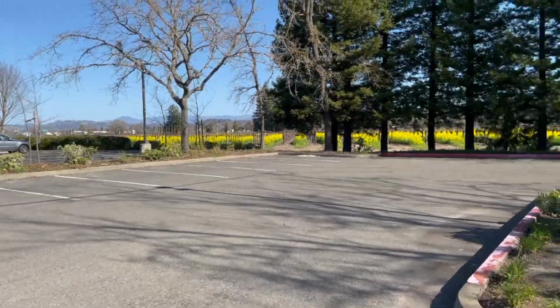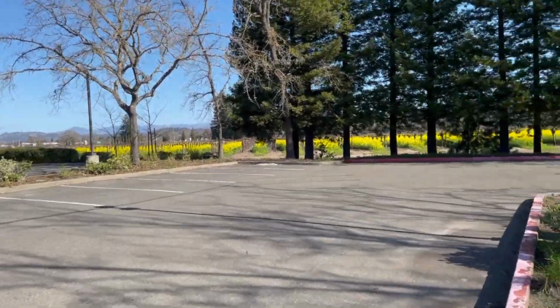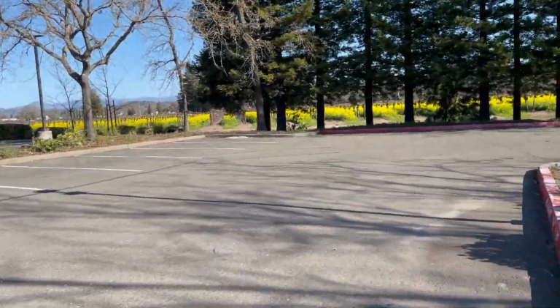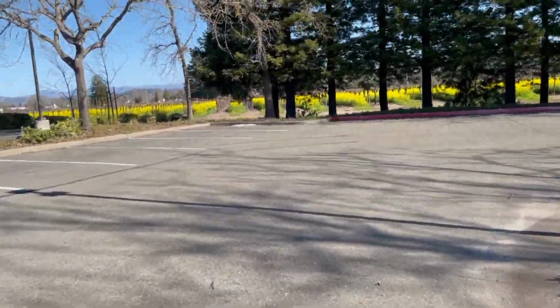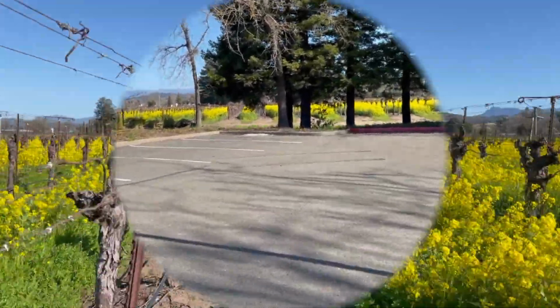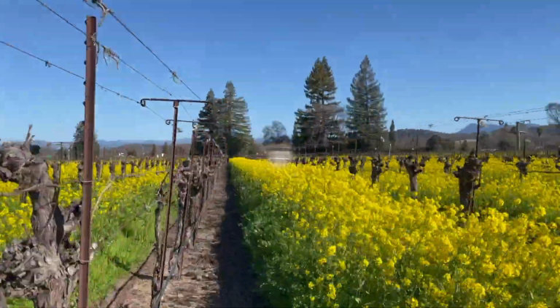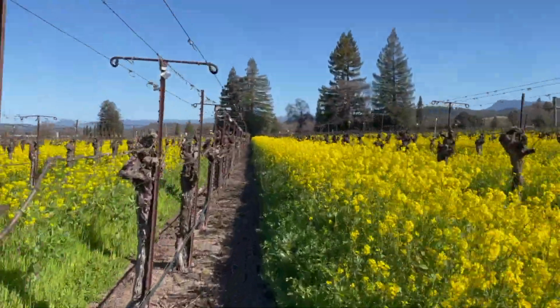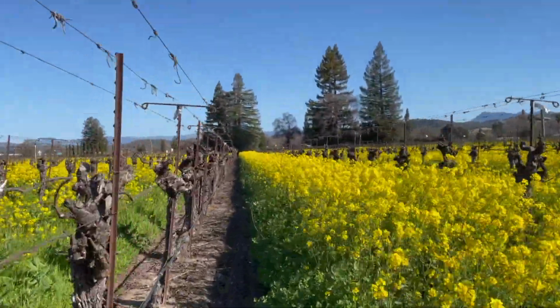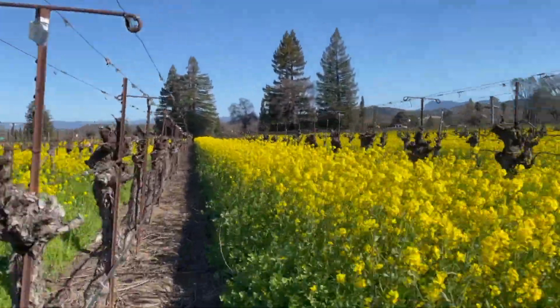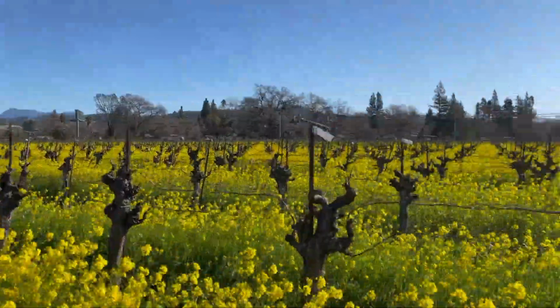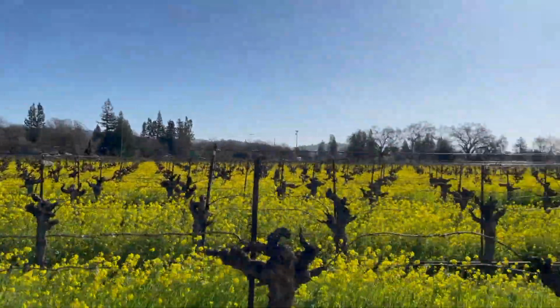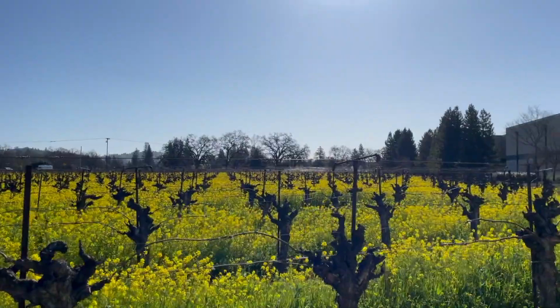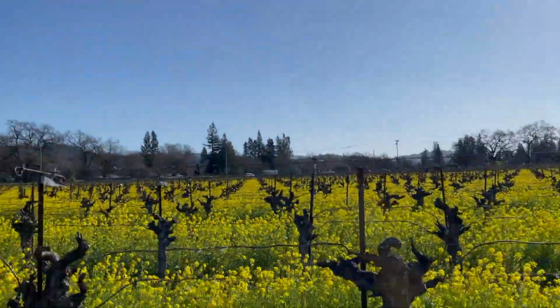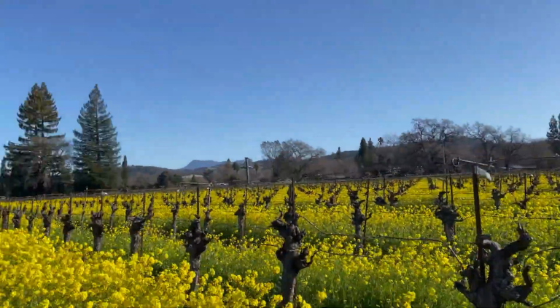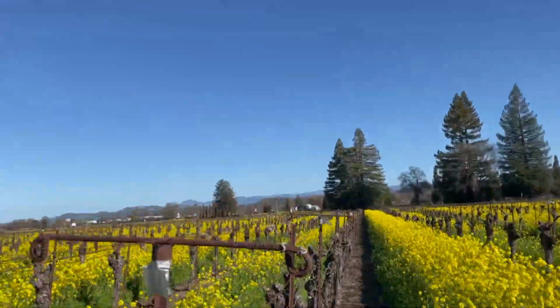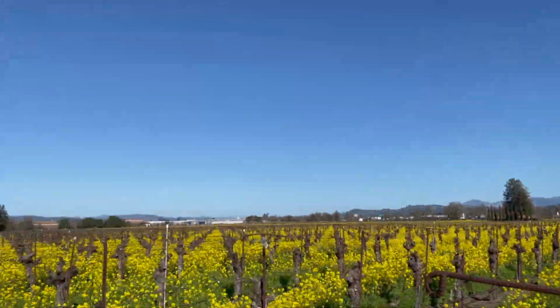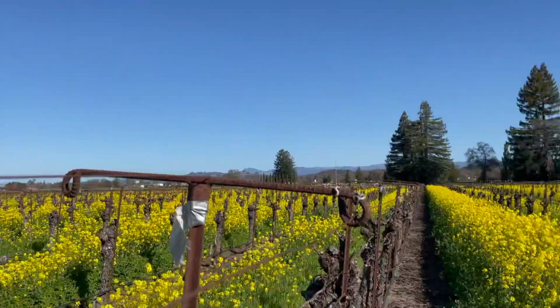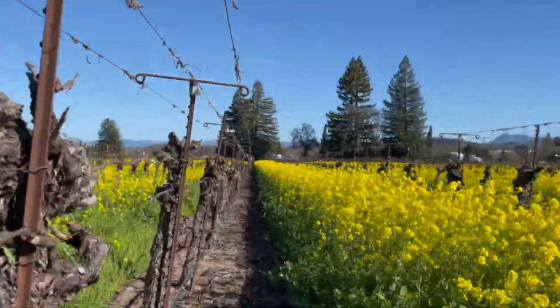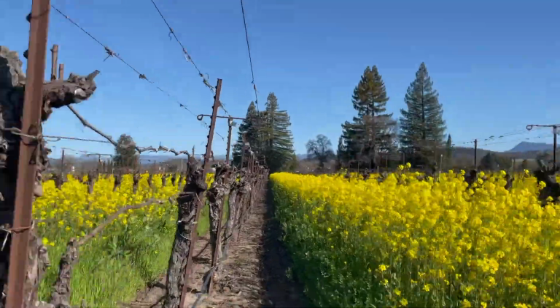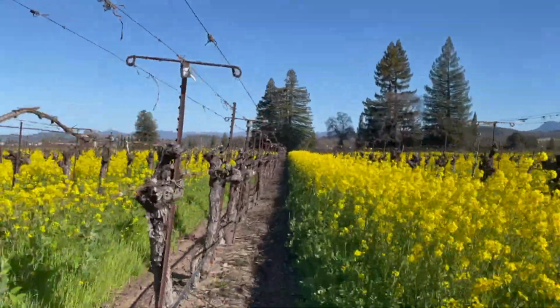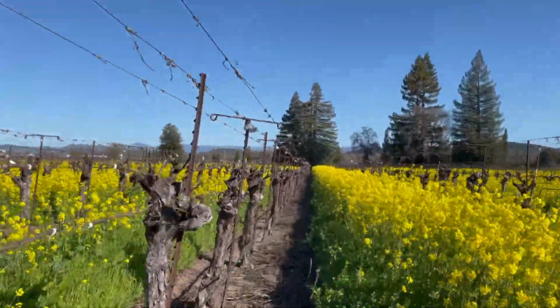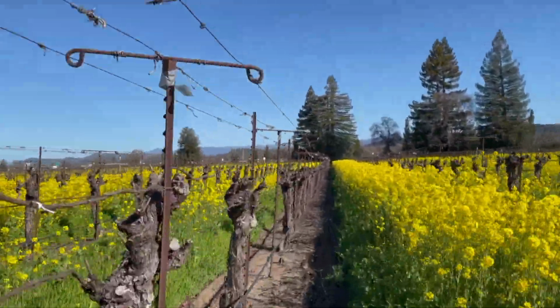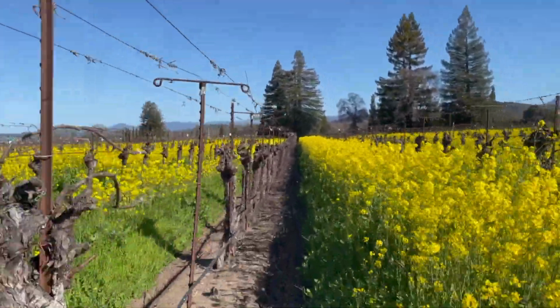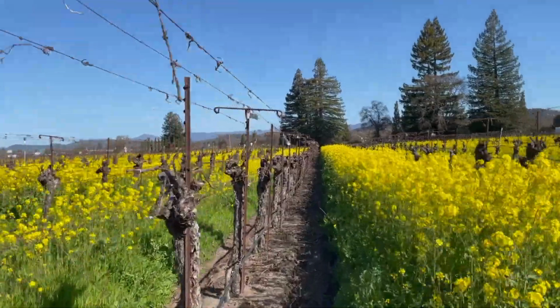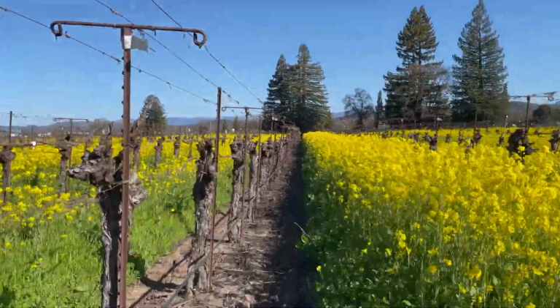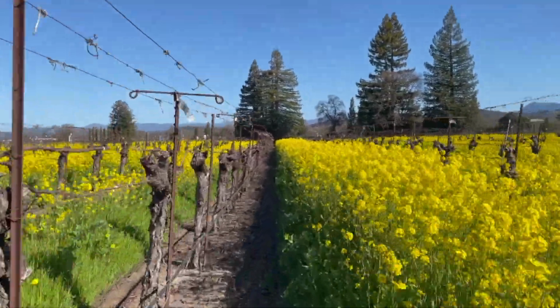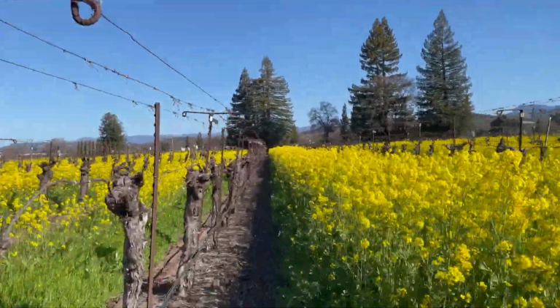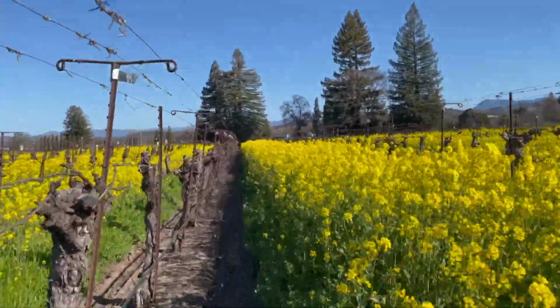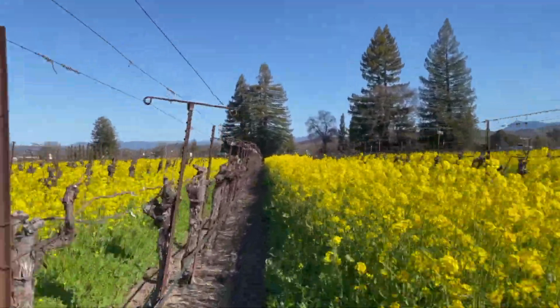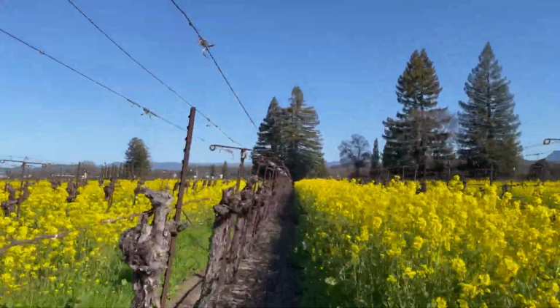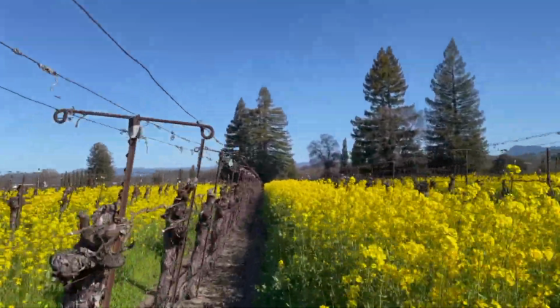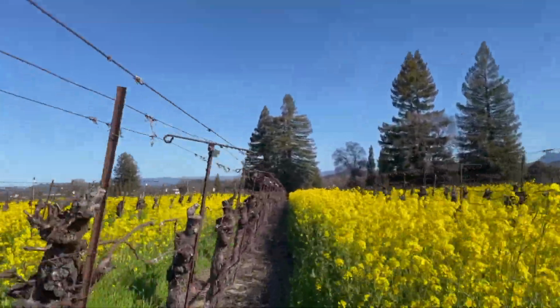Right here I'm in front of the Hilton Garden Inn, and I'm just going to walk around their building into the vineyard that's just behind it to go up and see the Sonoma County Airport Plaza sign, and to show off some of the beautiful colors we have in the area right now.